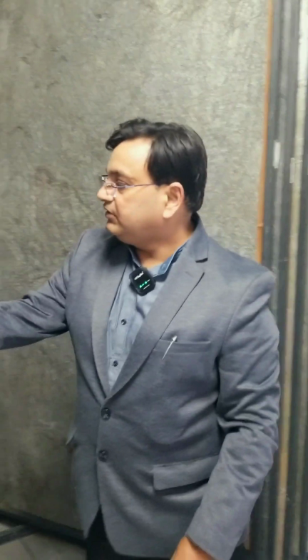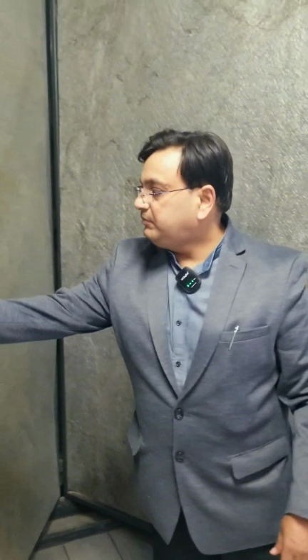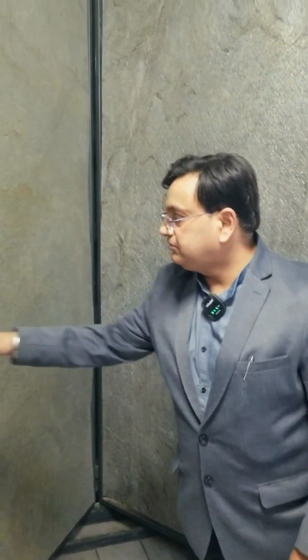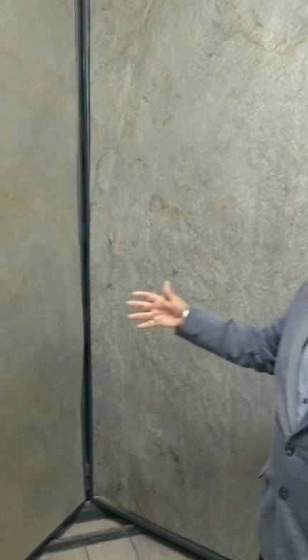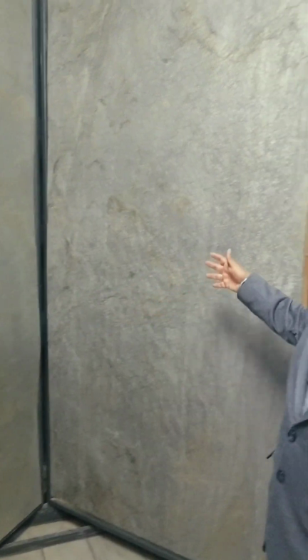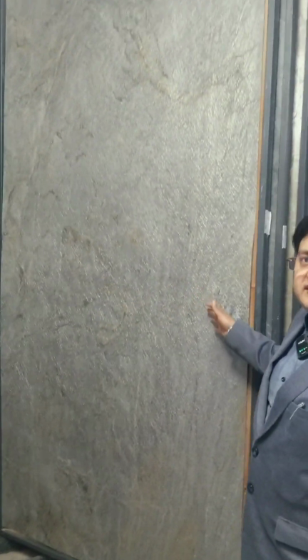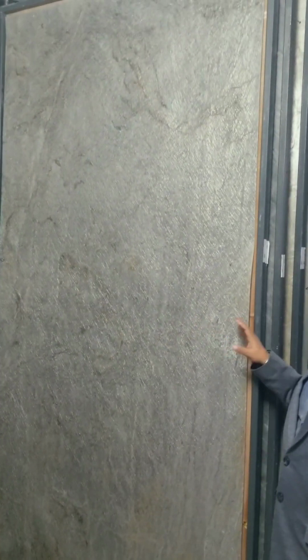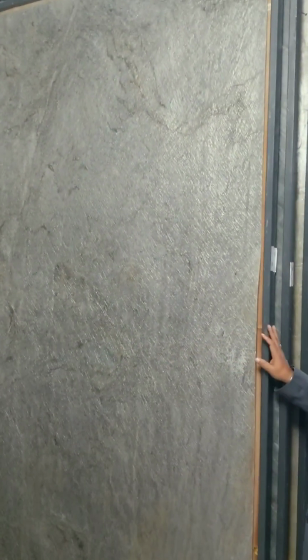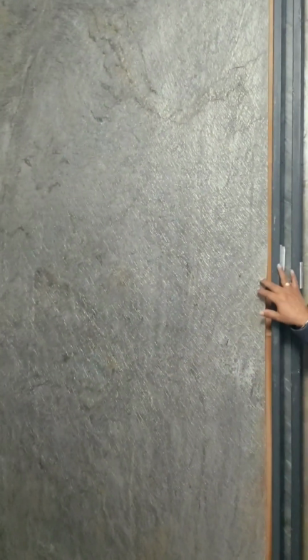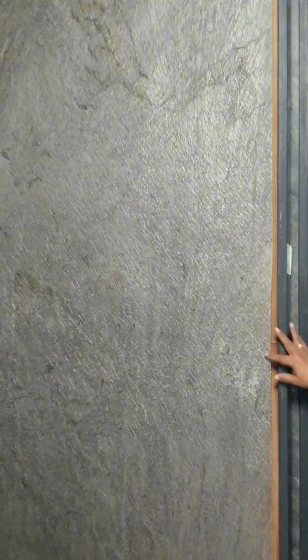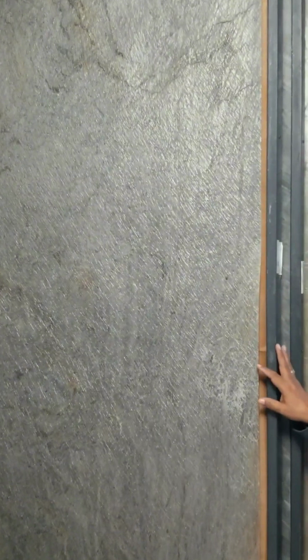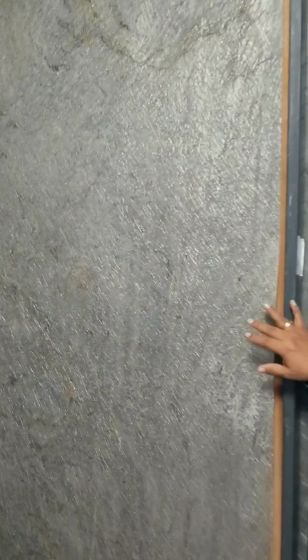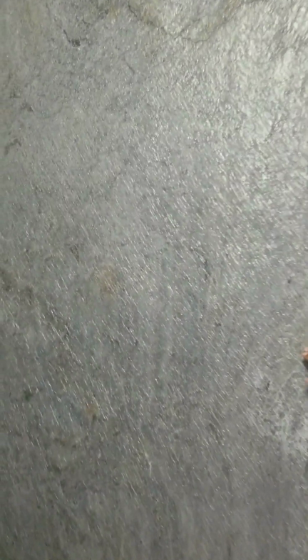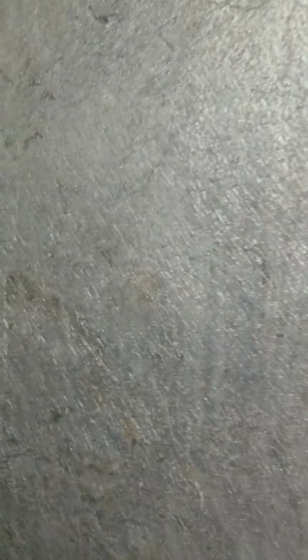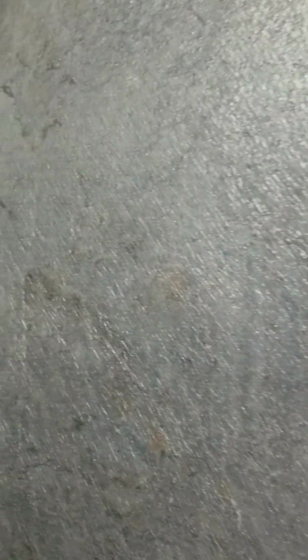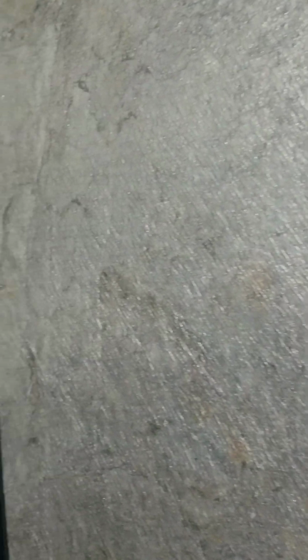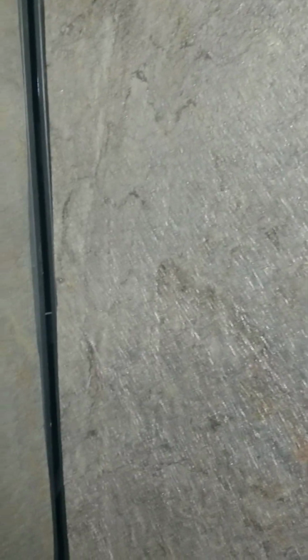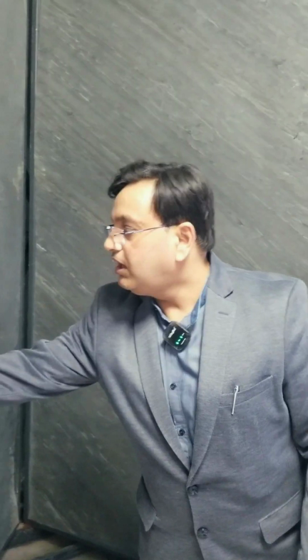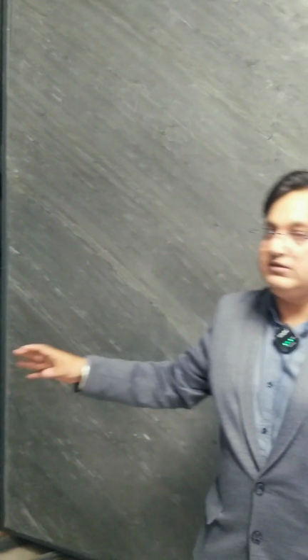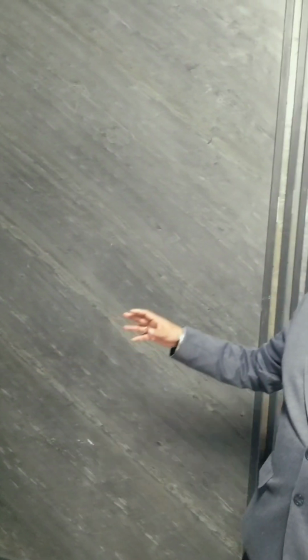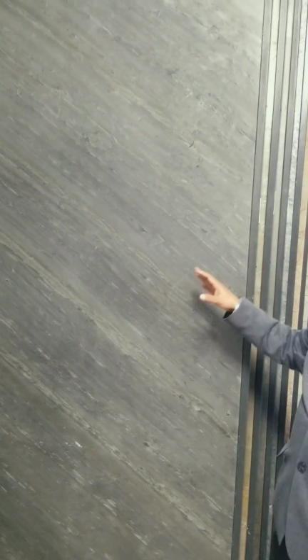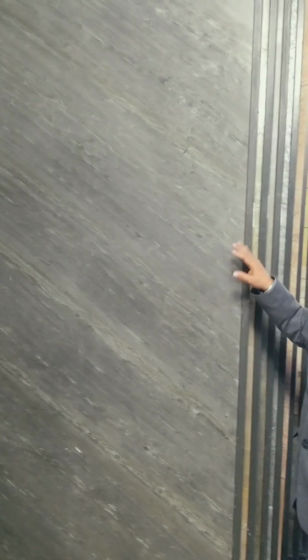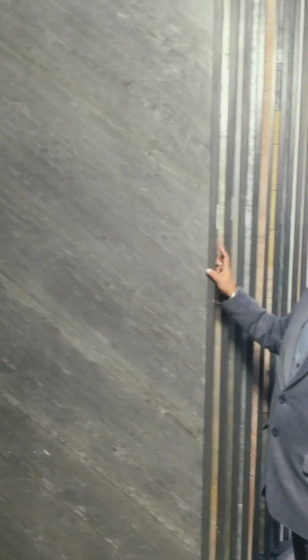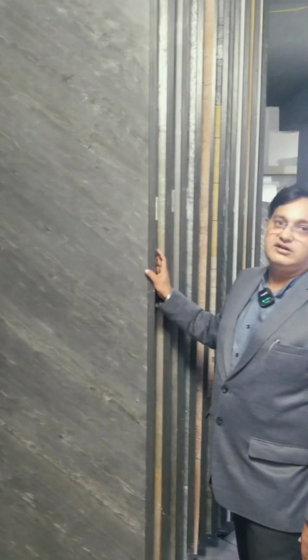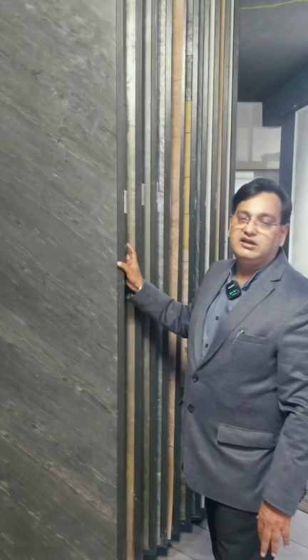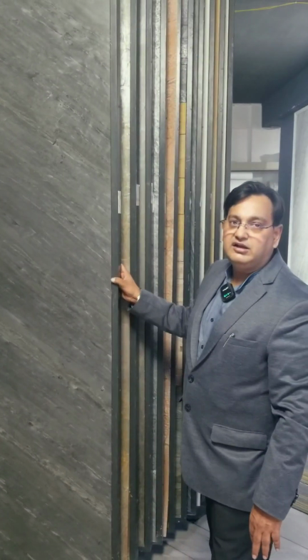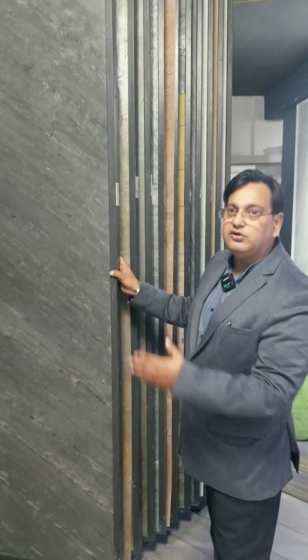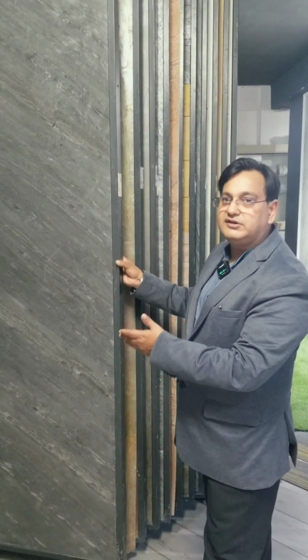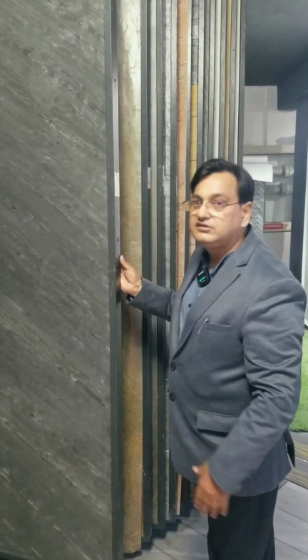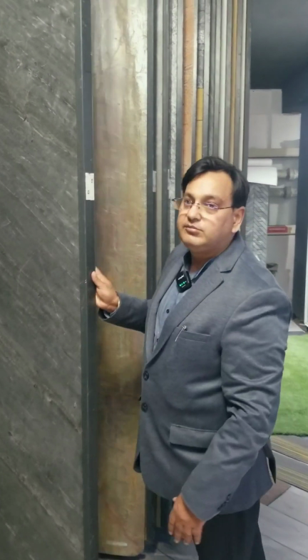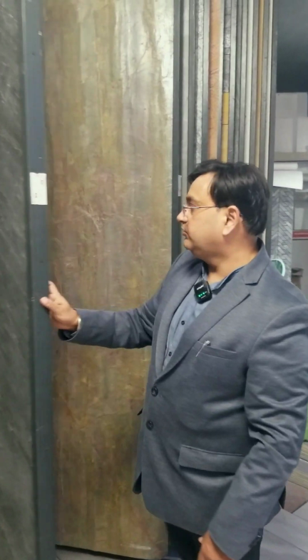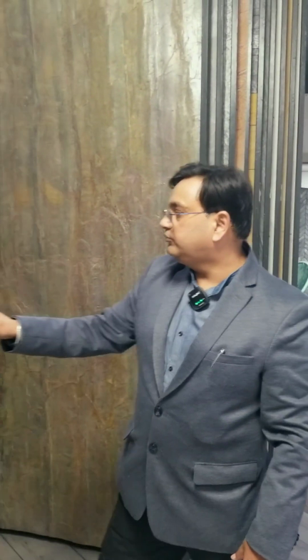We have 30-40 designs available in real stone. Every piece is a unique artwork — you can say that this is art that nature has created. It is a God's own creation, bringing to your homes.